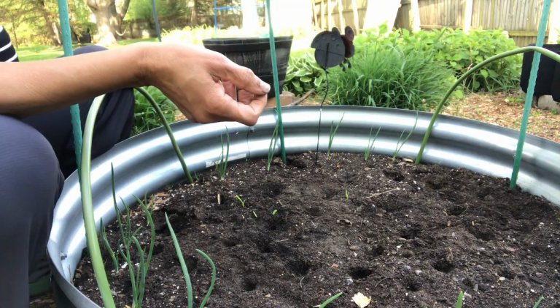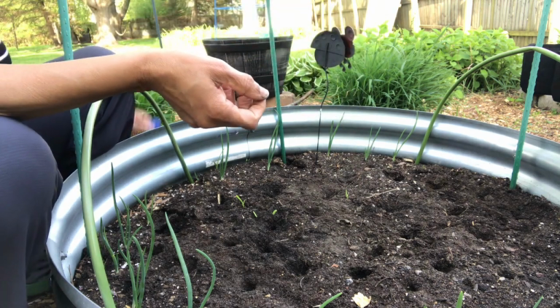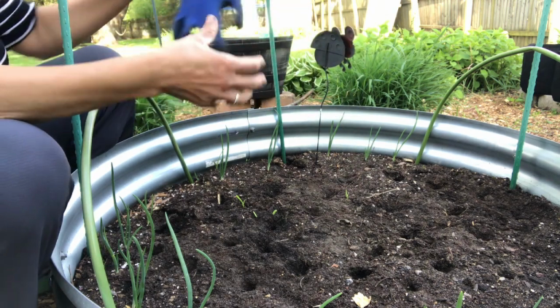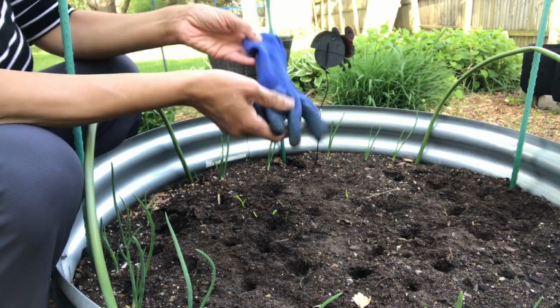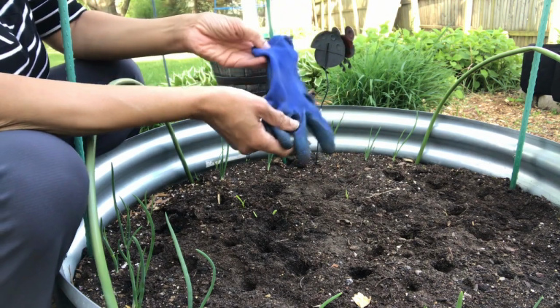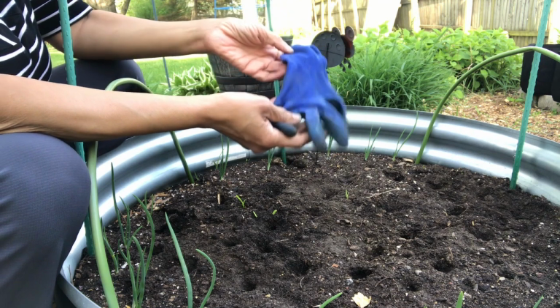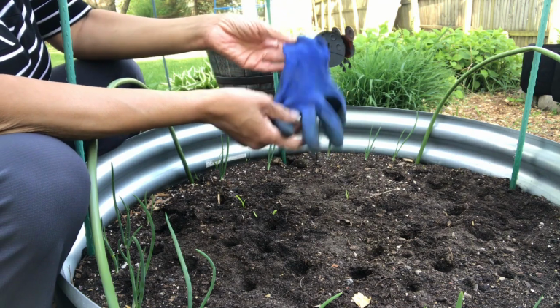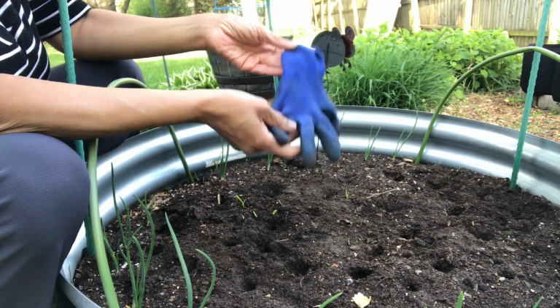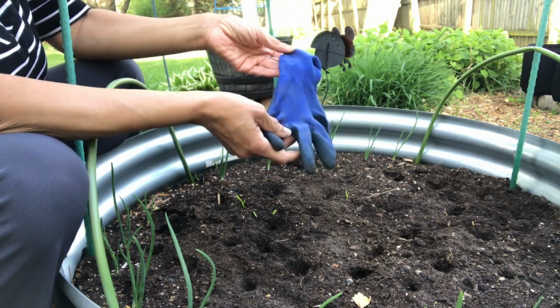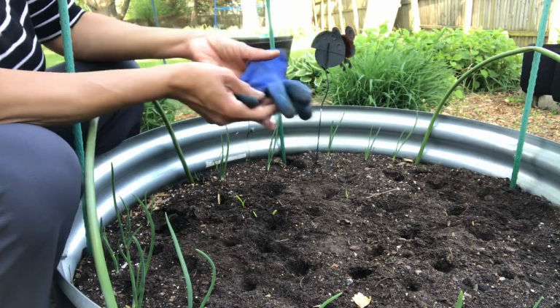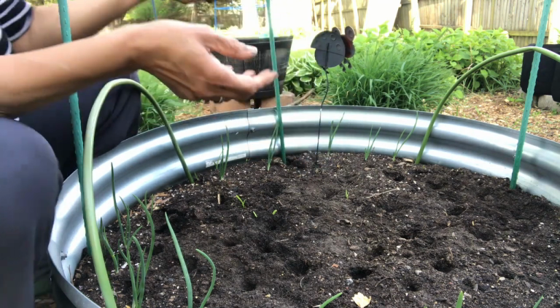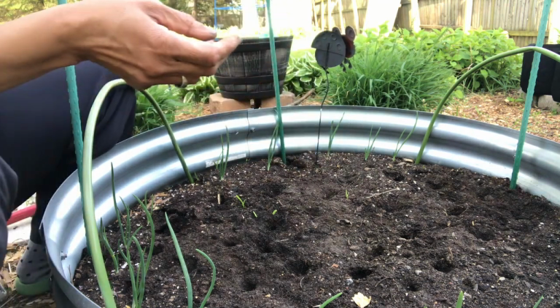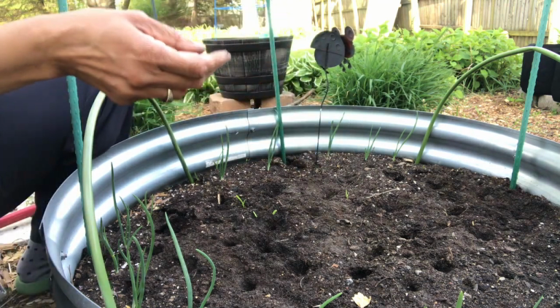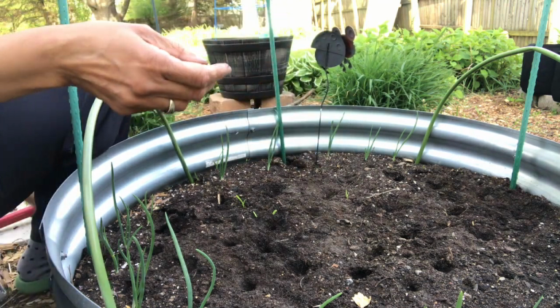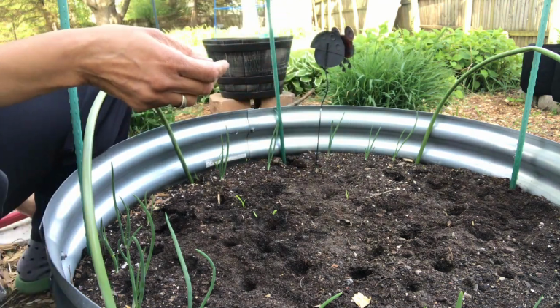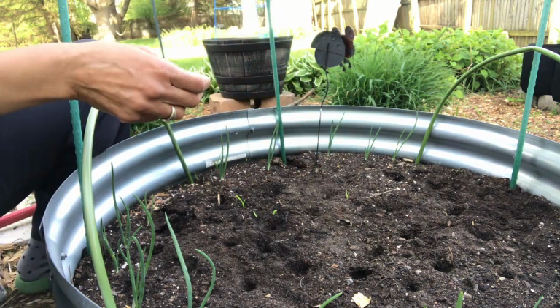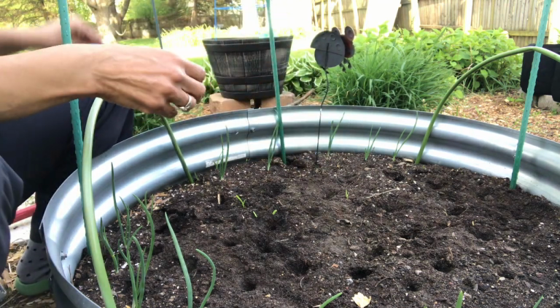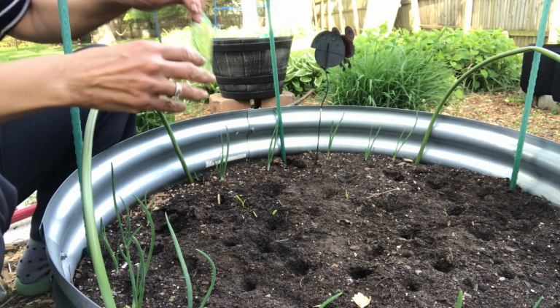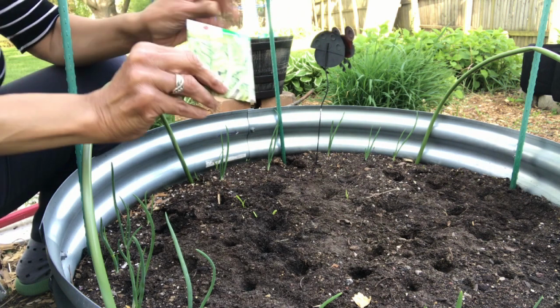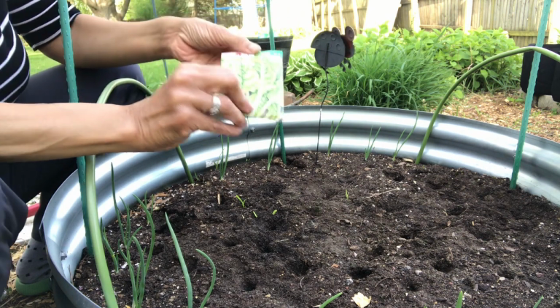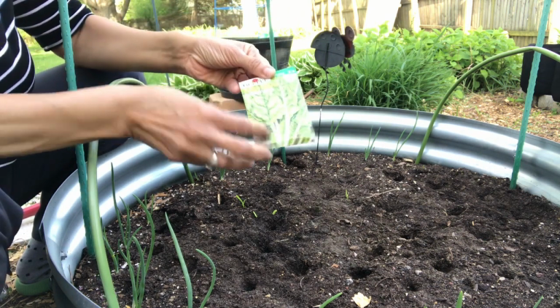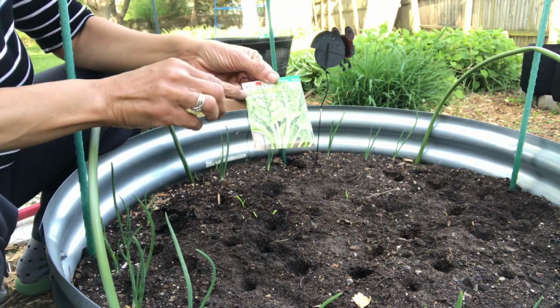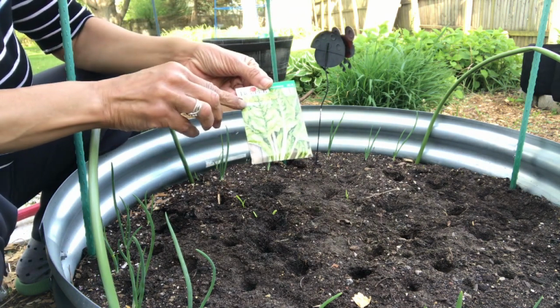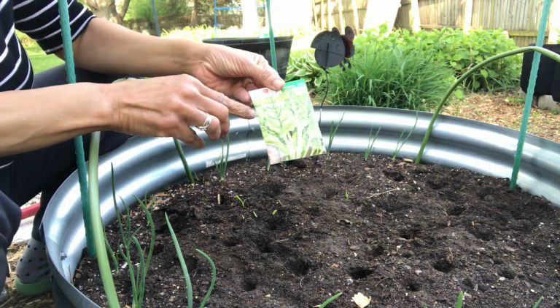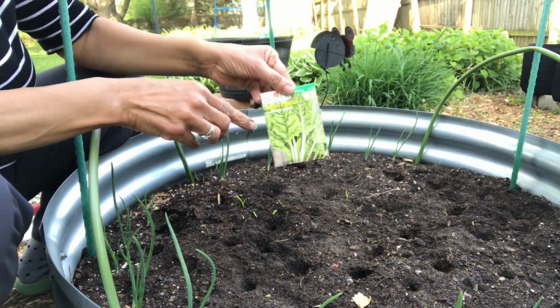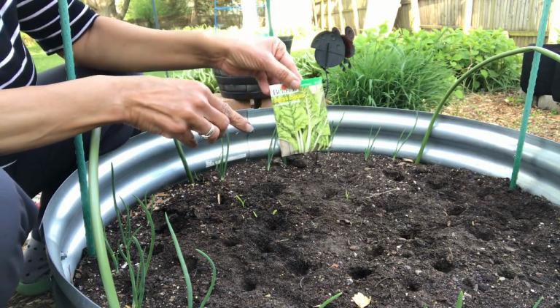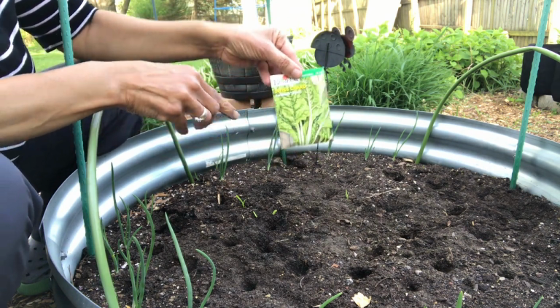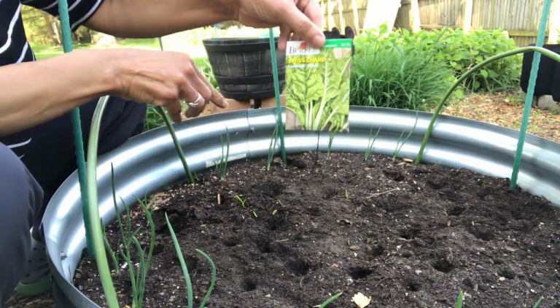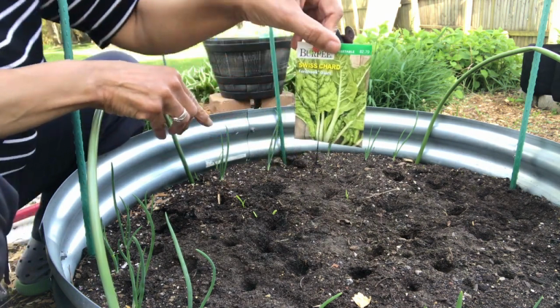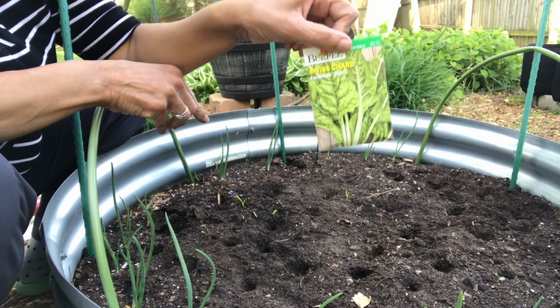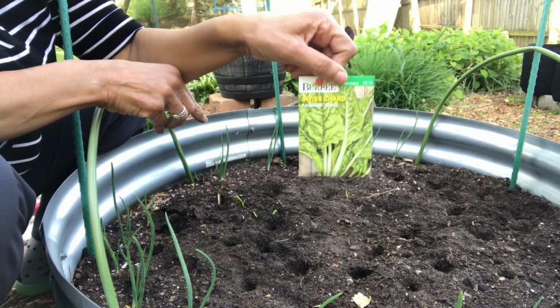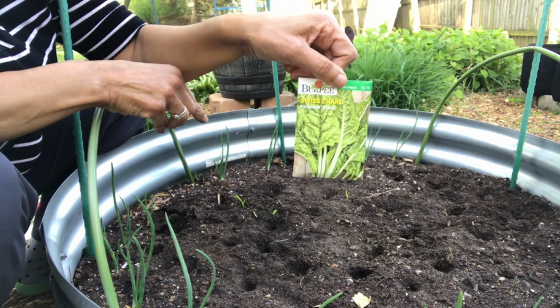And of course, garden gloves, which I hardly ever wear. So I want to start off by sharing with you — I will be planting some Swiss chard seeds and these are the Fort Hood variety.